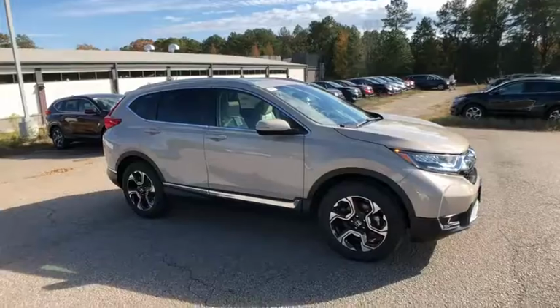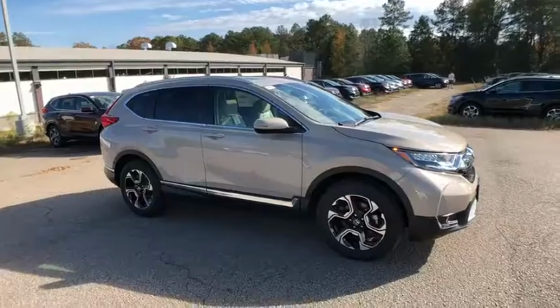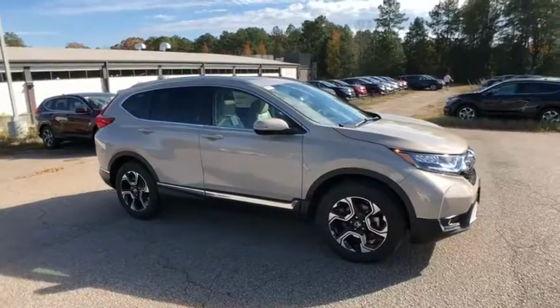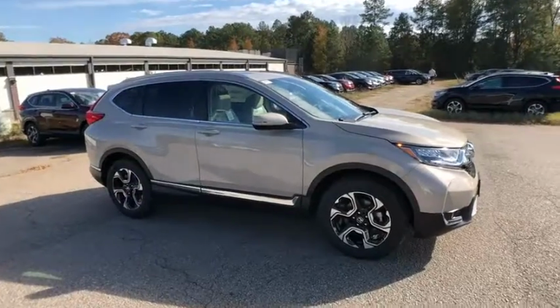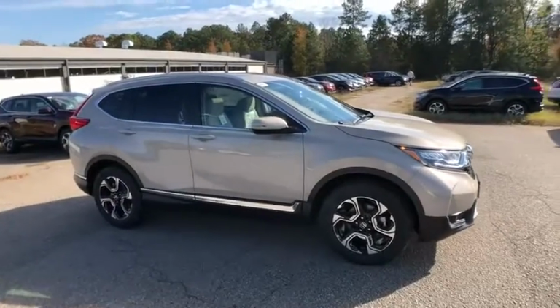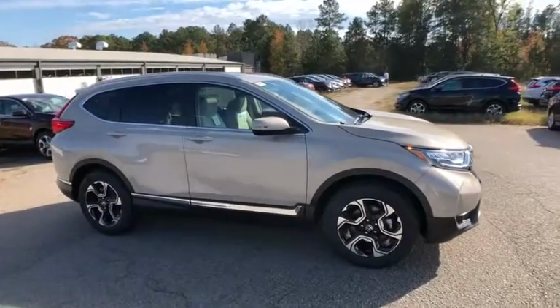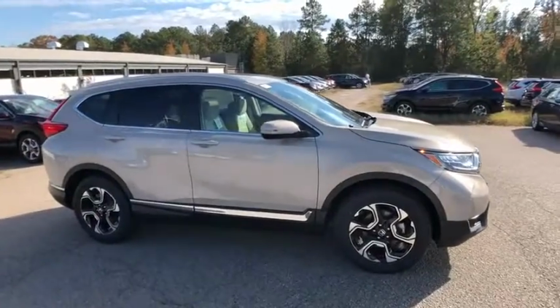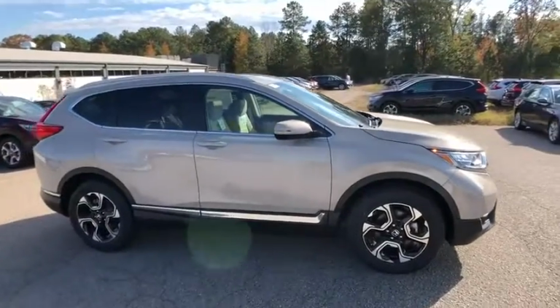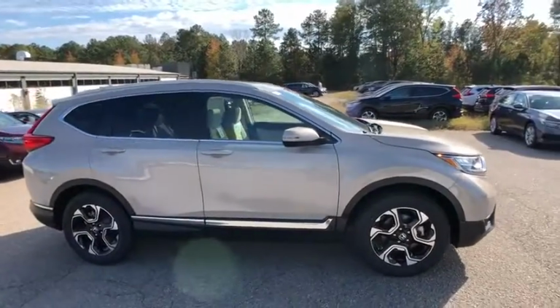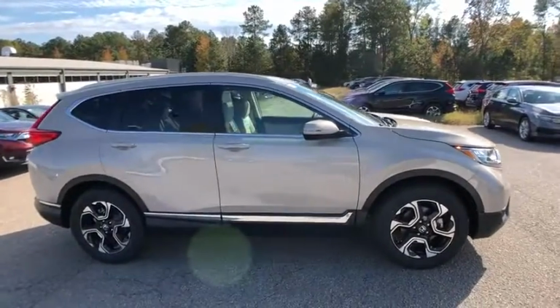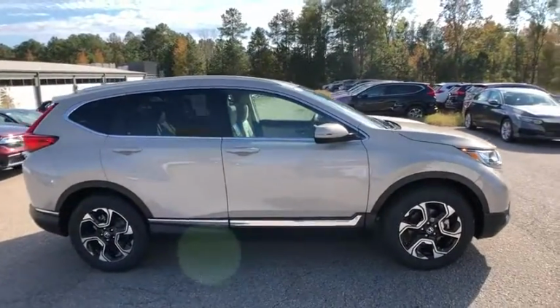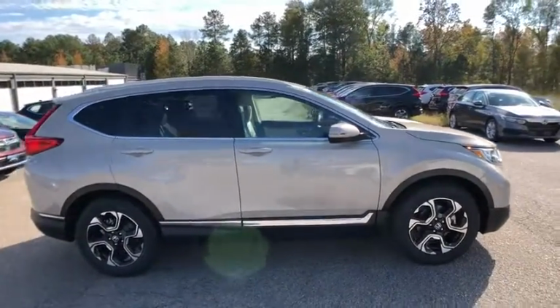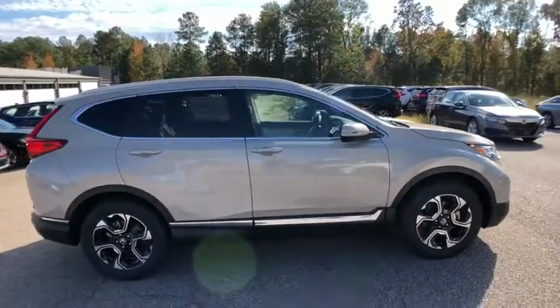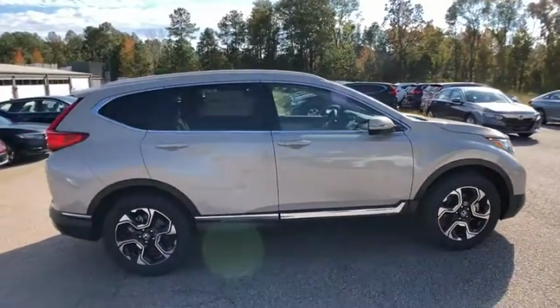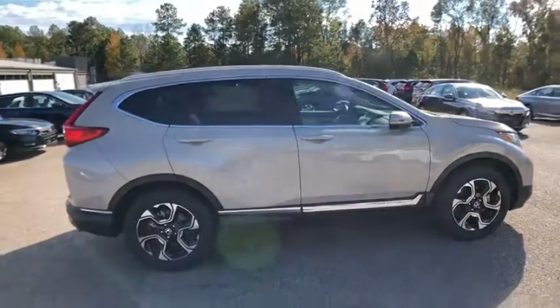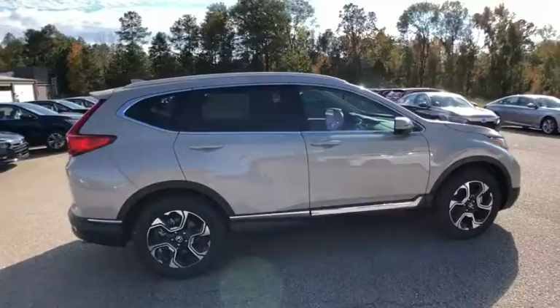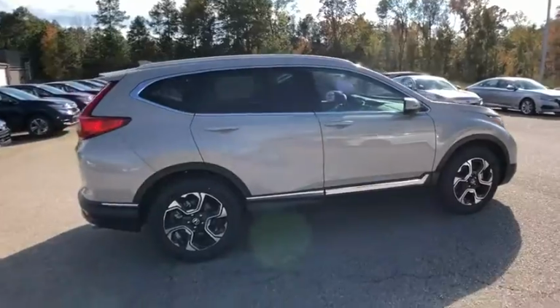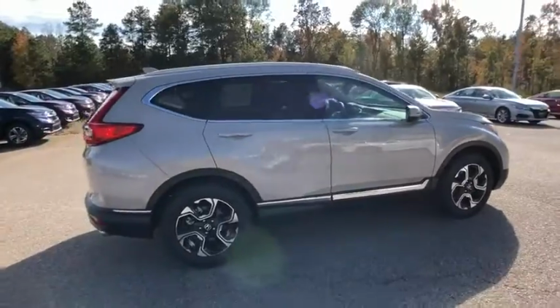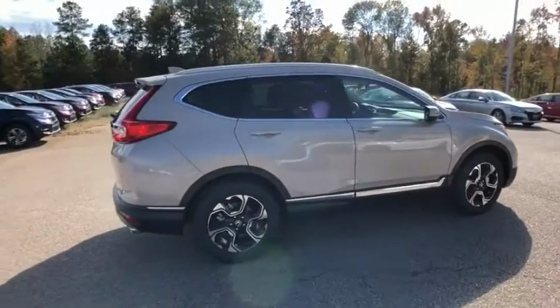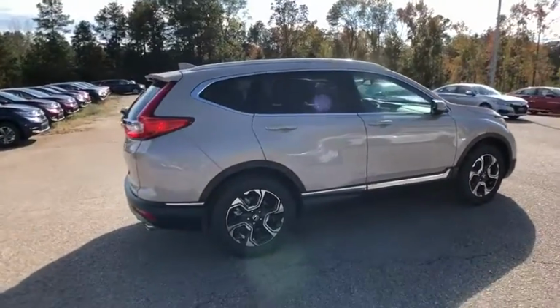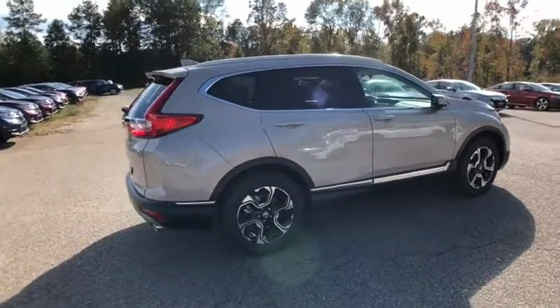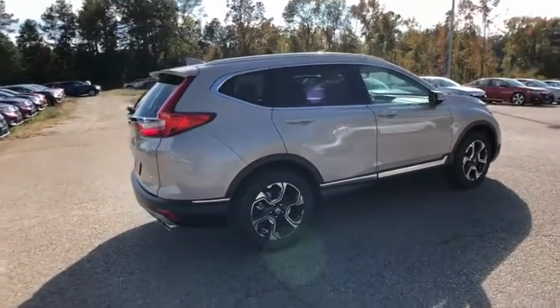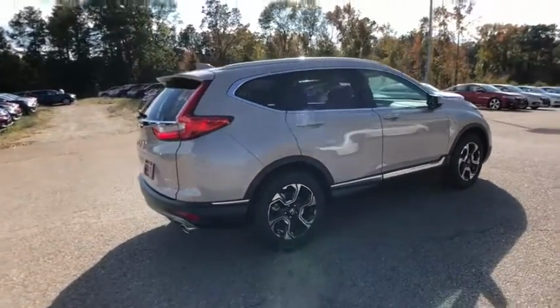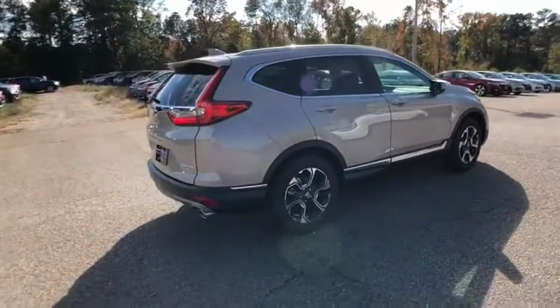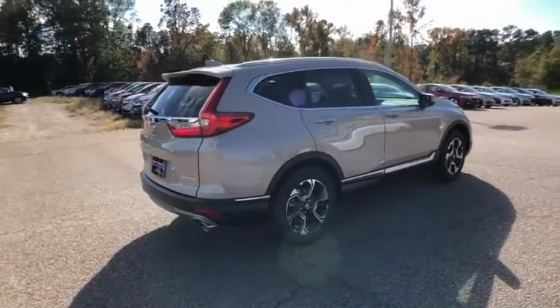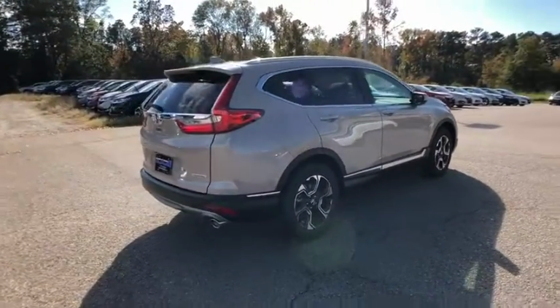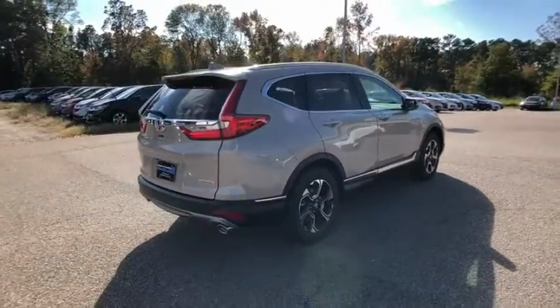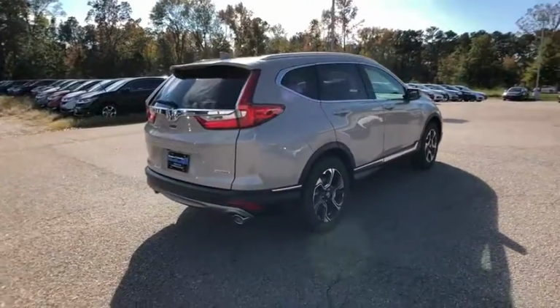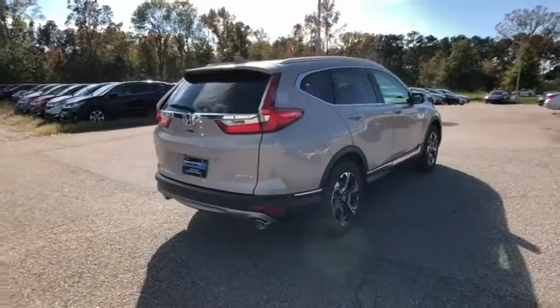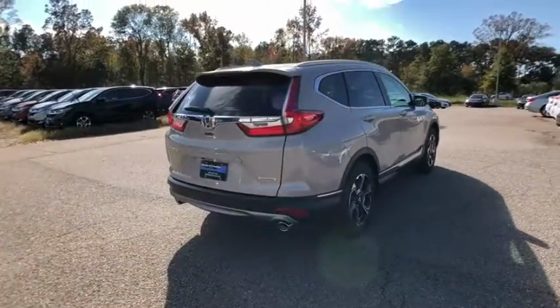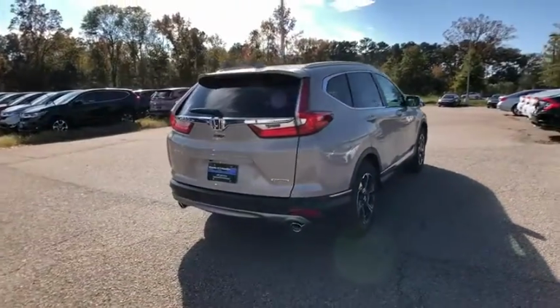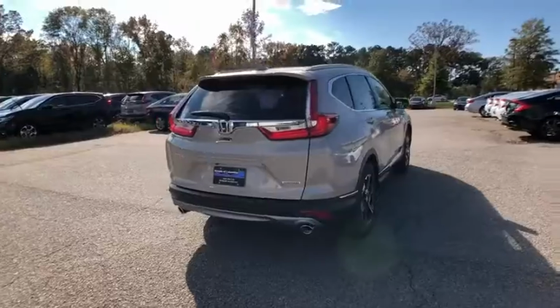2018 Honda CR-V. A top recommended vehicle because of its car-like driving manners, good value, cool technology, and comfy interior.